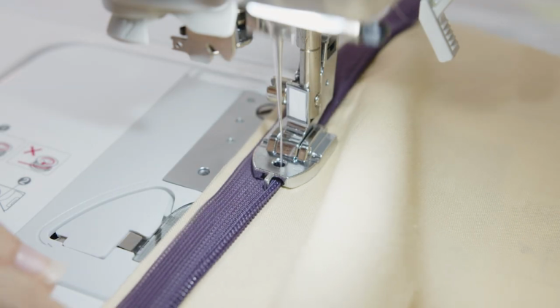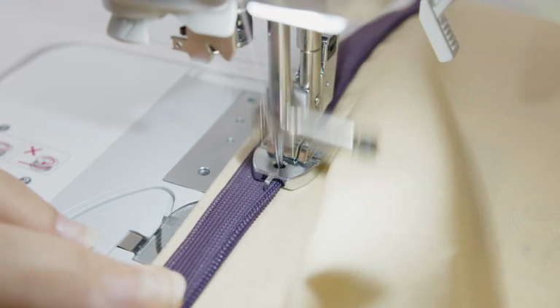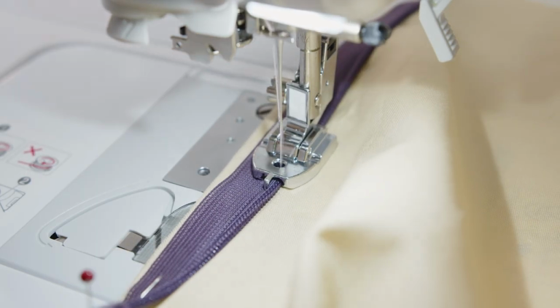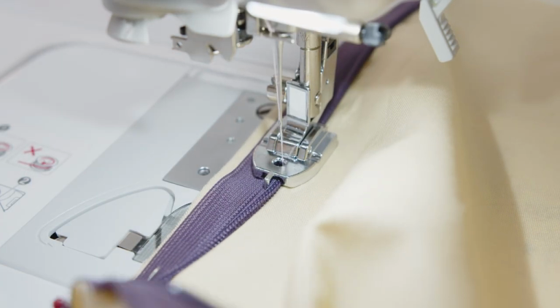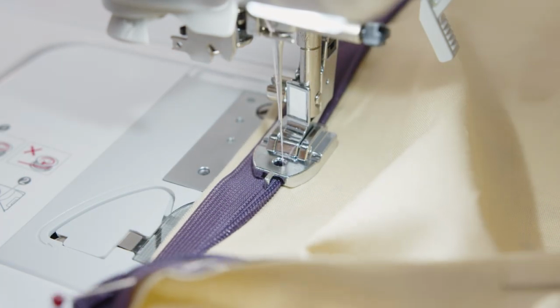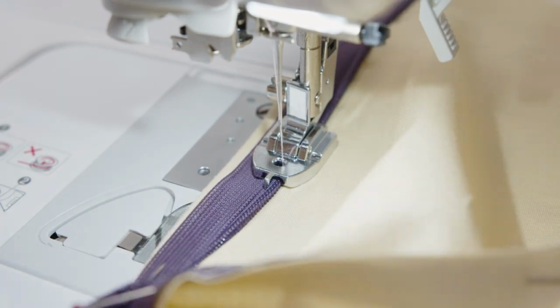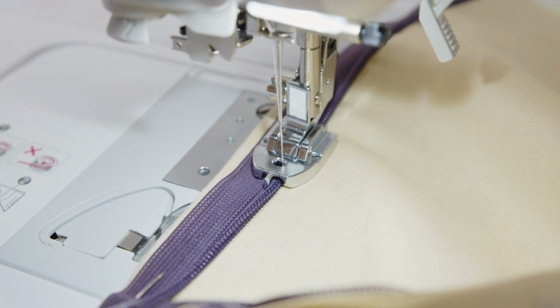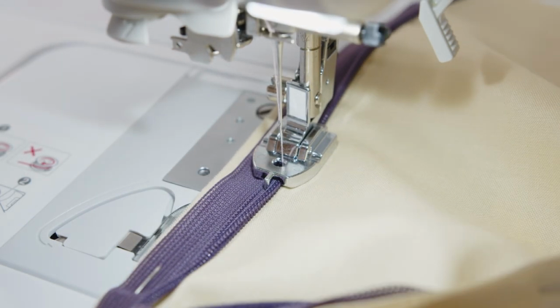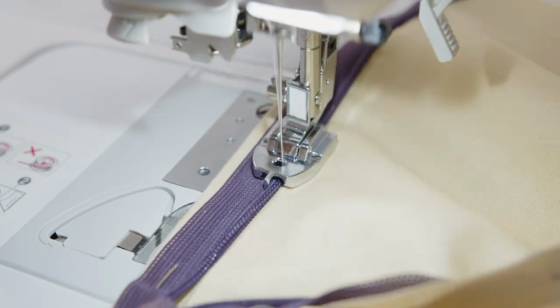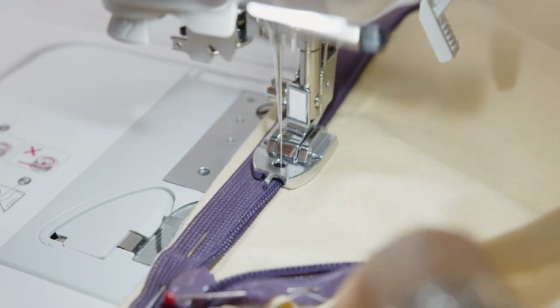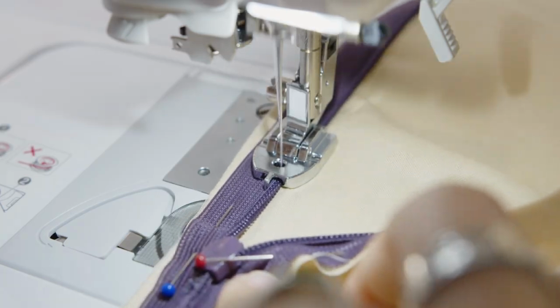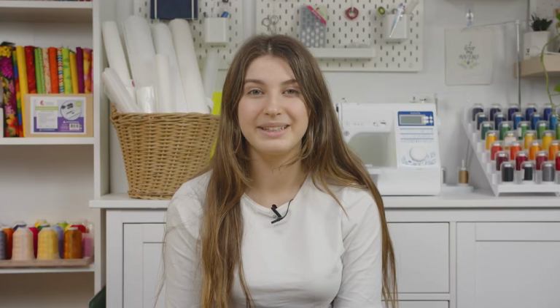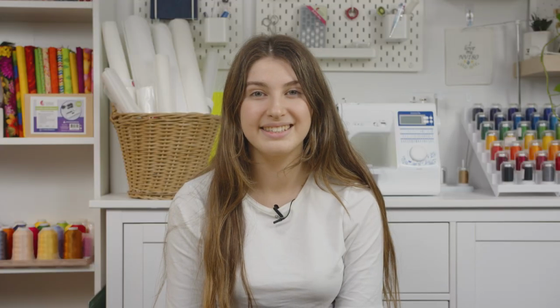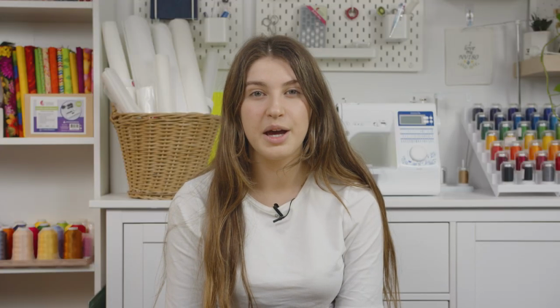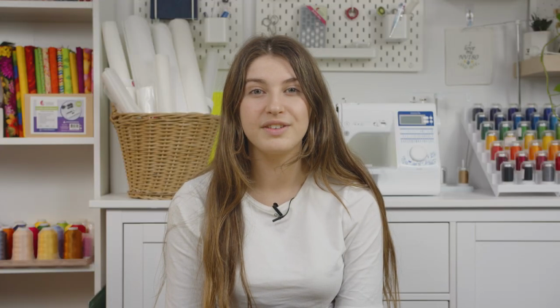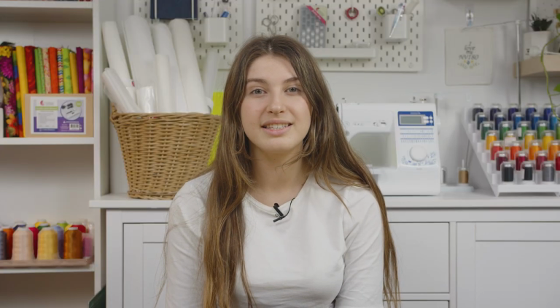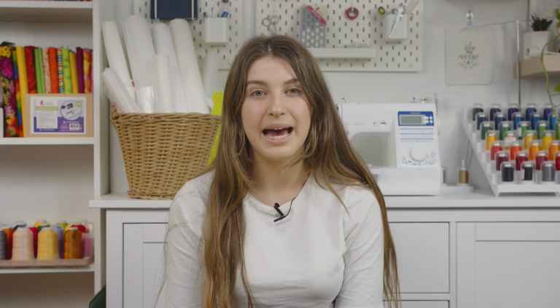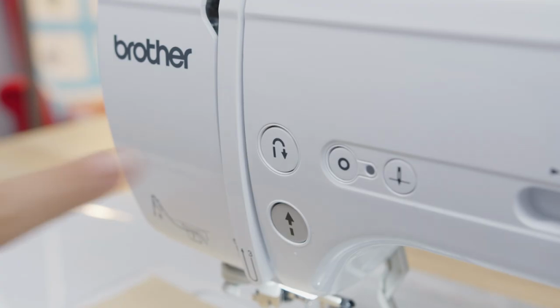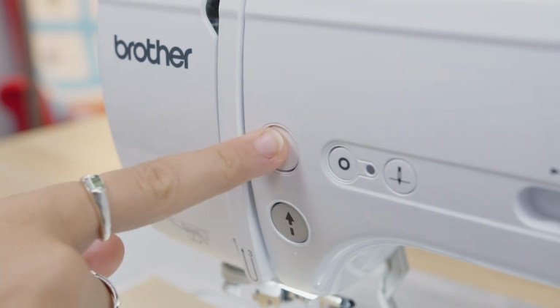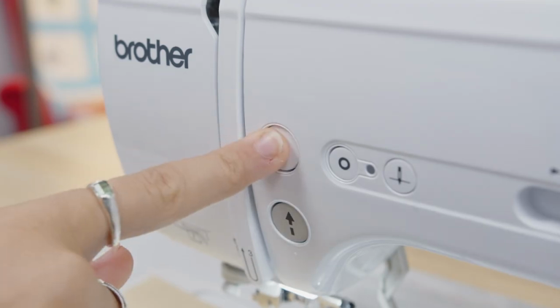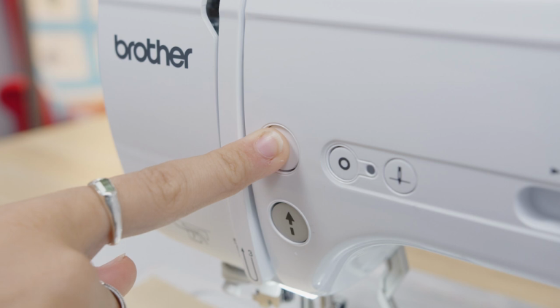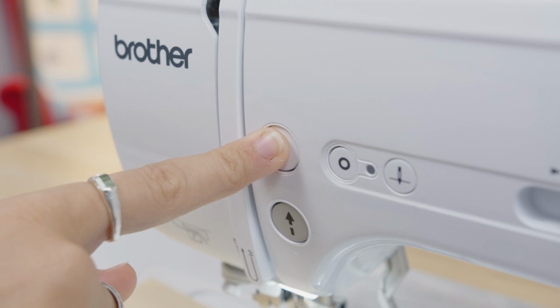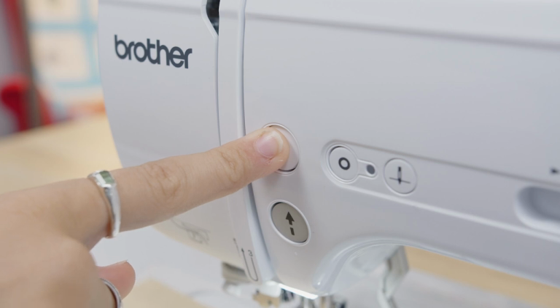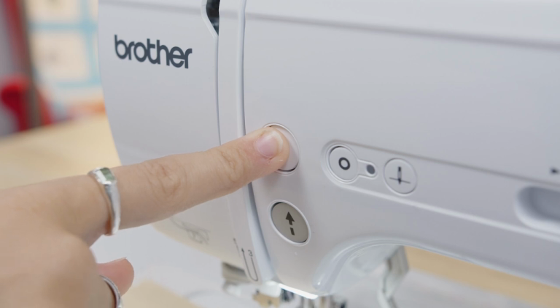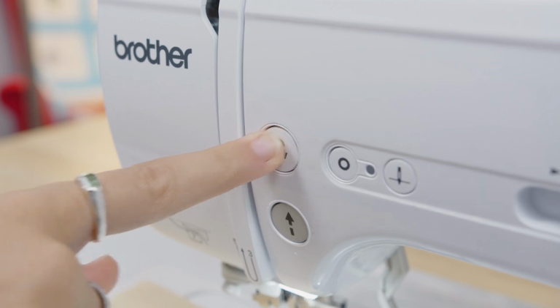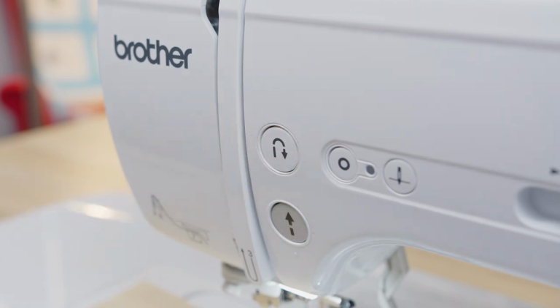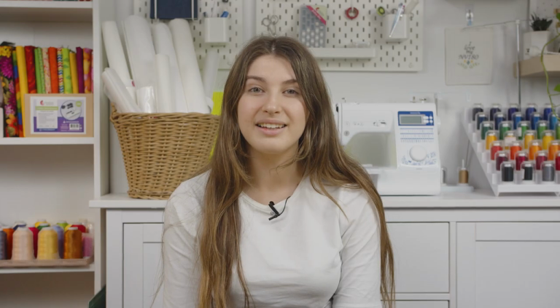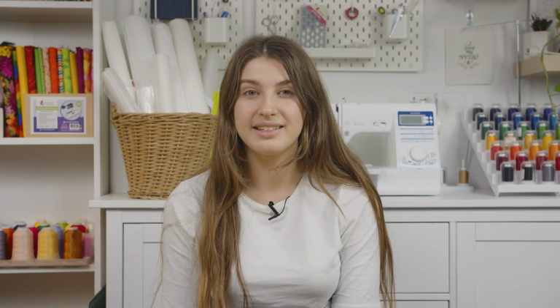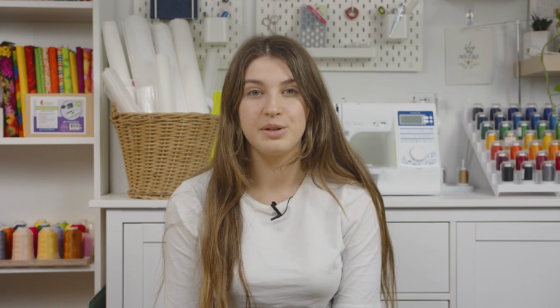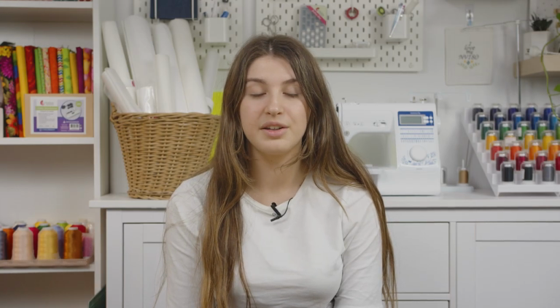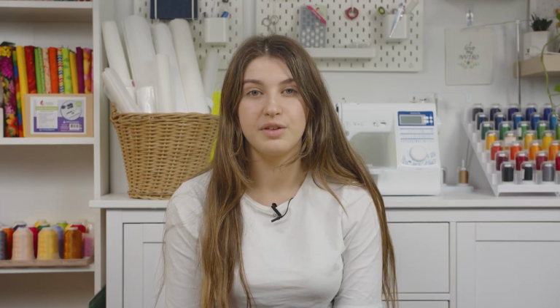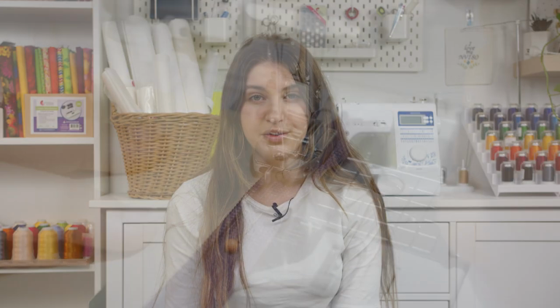Sew all the way to the end, making sure you are guiding the fabric and the zip so they're not moving out of place. When you reach the zipper tab, do a back stitch or locking stitch and cut your thread. Repeat this on the other side of the zip using the other groove of the foot.